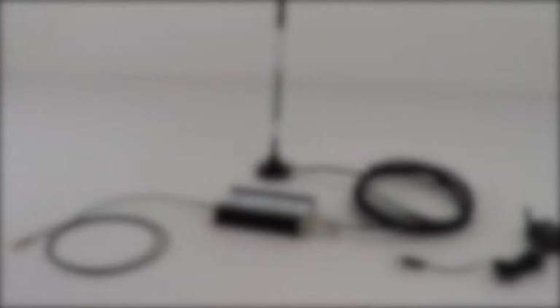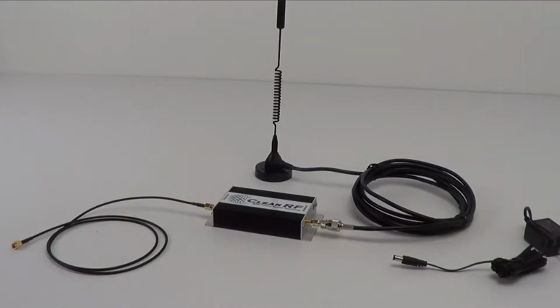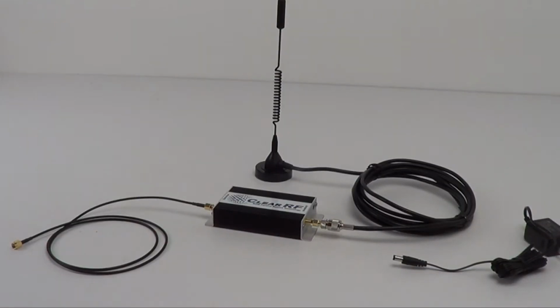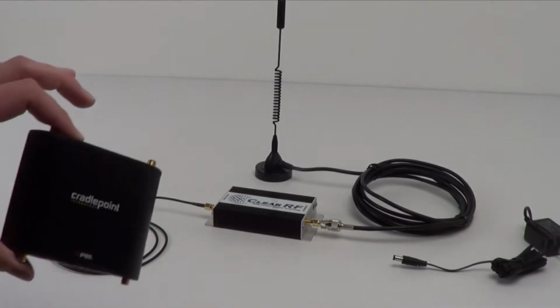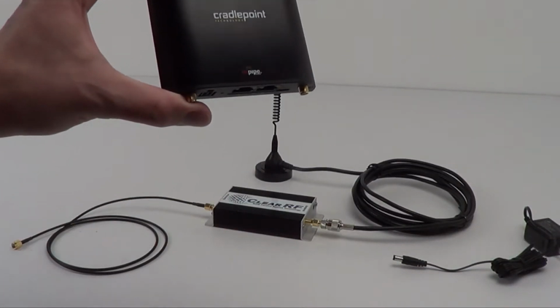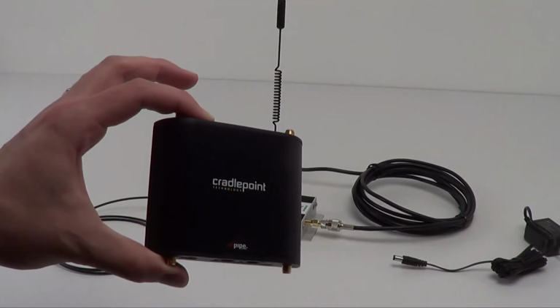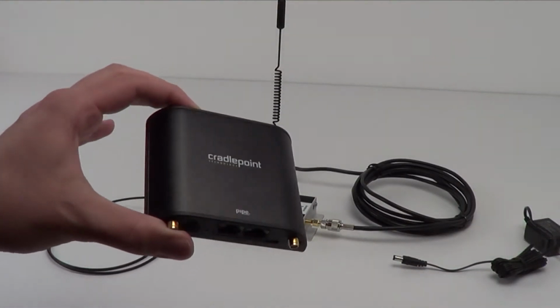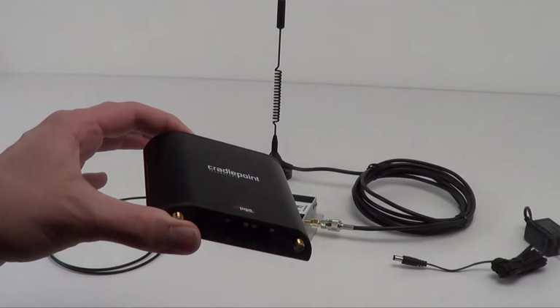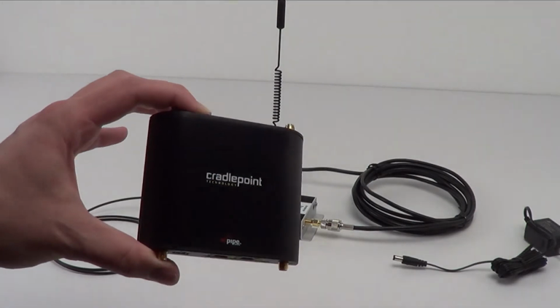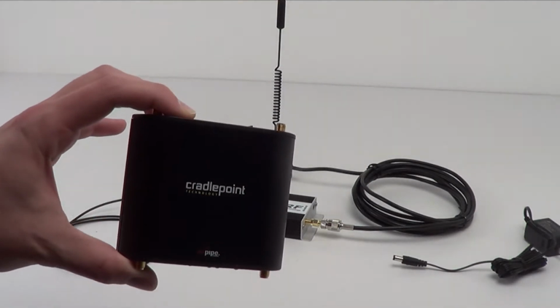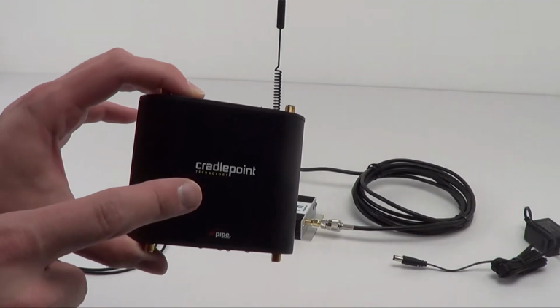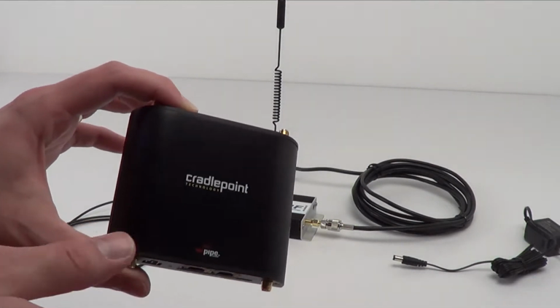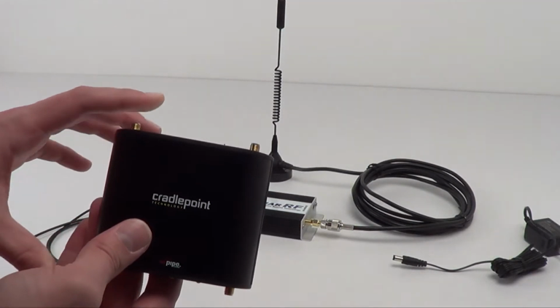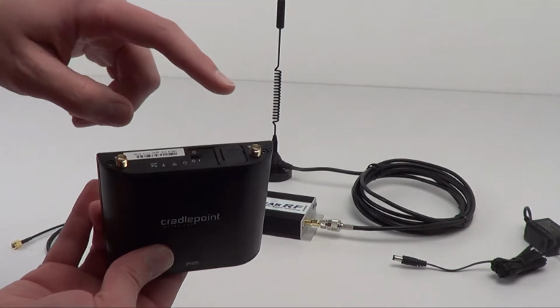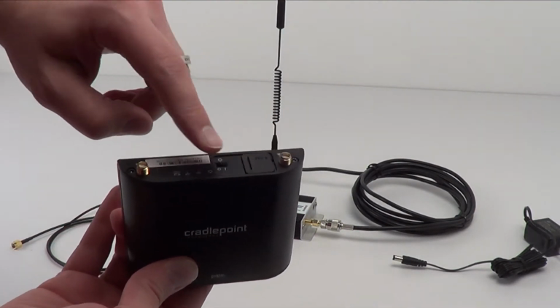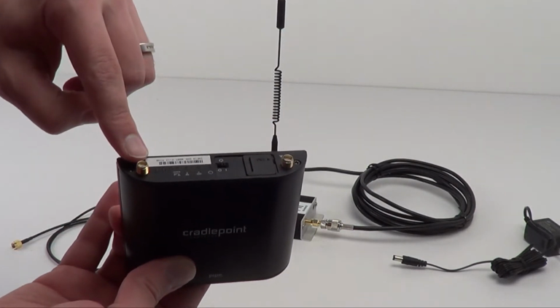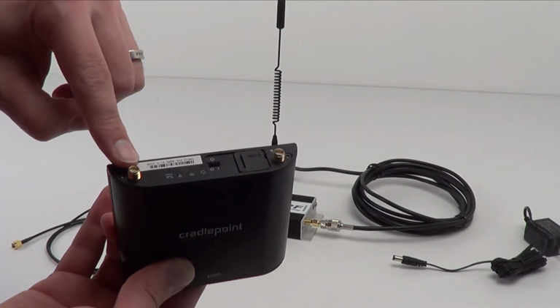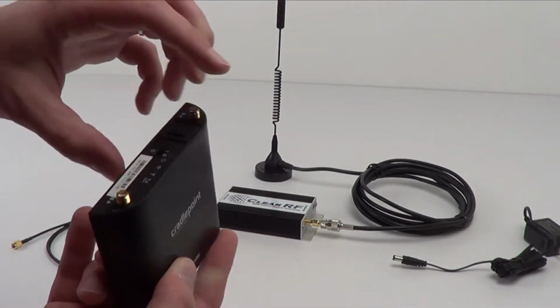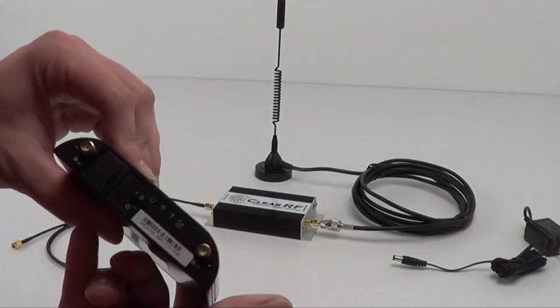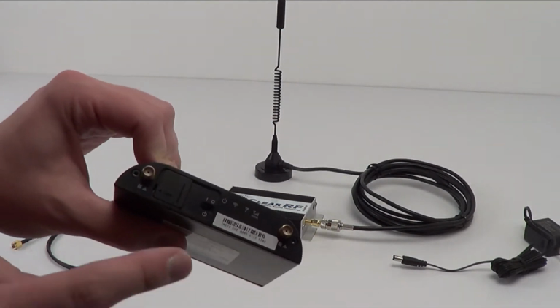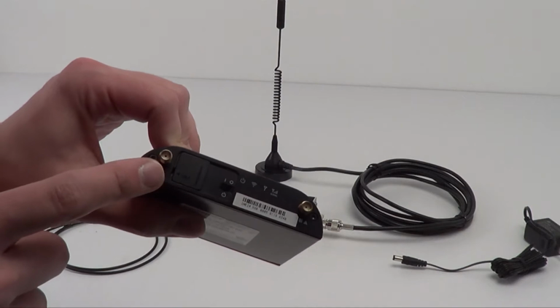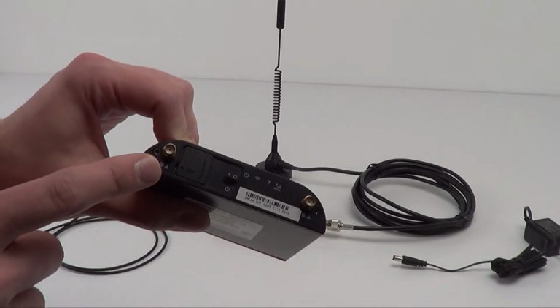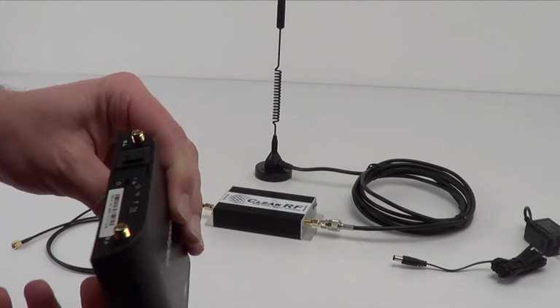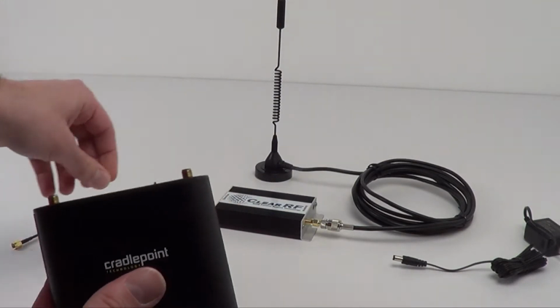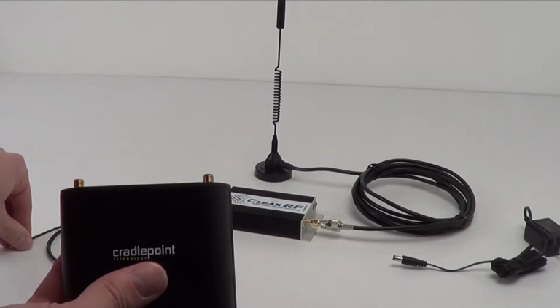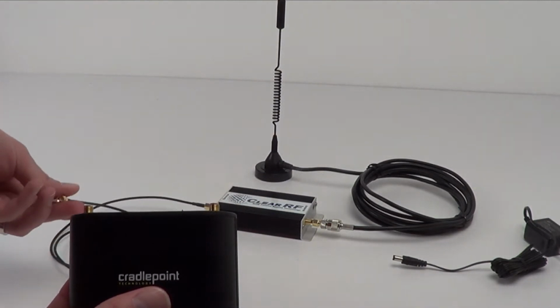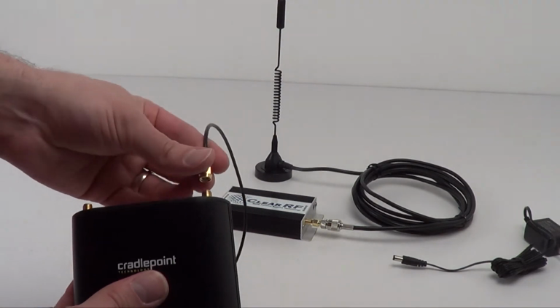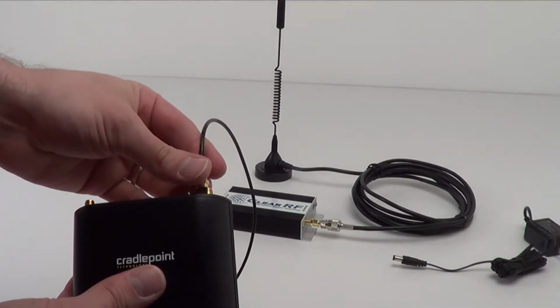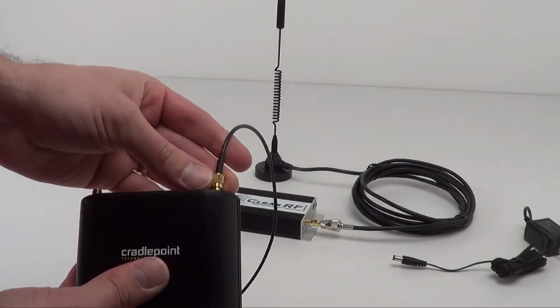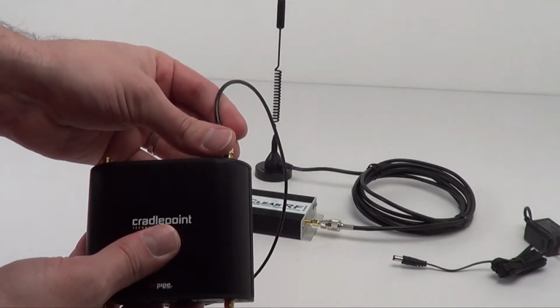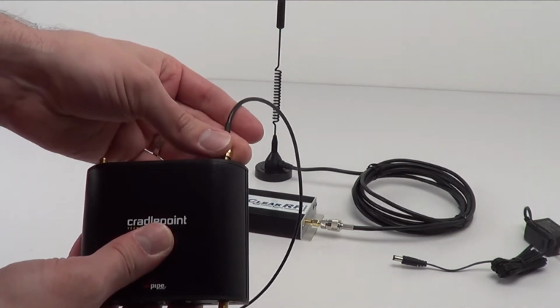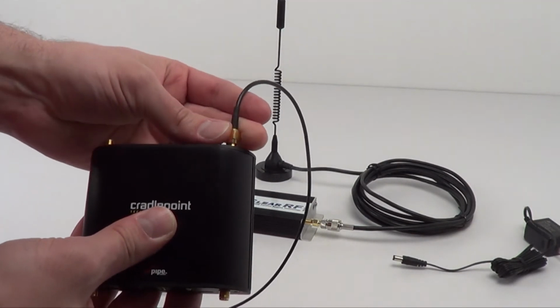To demonstrate this amplifier, we're using the CradlePoint IBR600 and it is in 3G only mode since that is what the amplifier can do. We're going to plug the amplifier into the main antenna port on the IBR600.